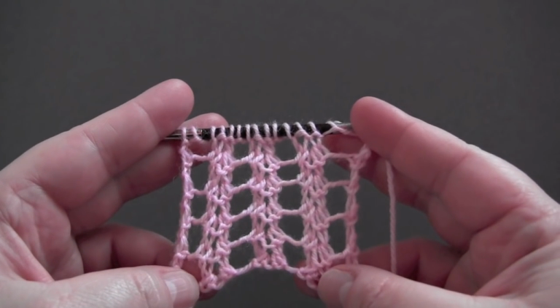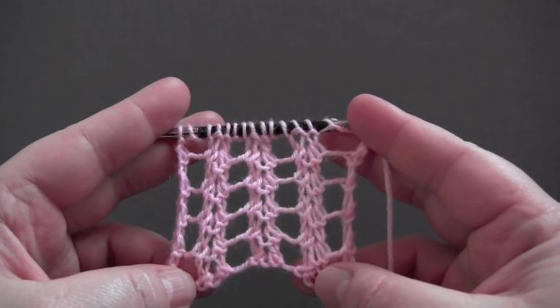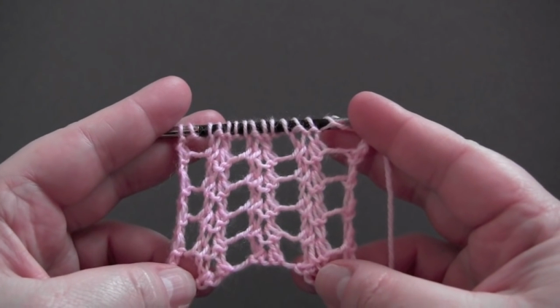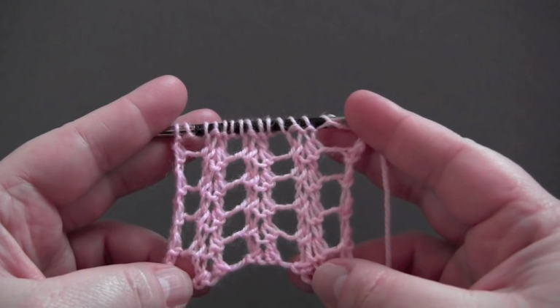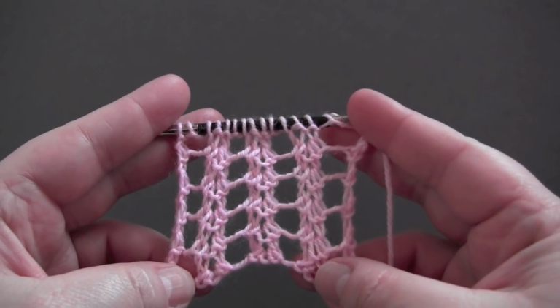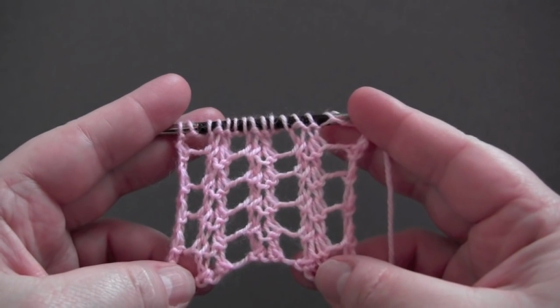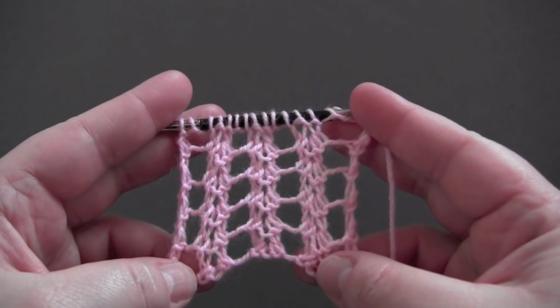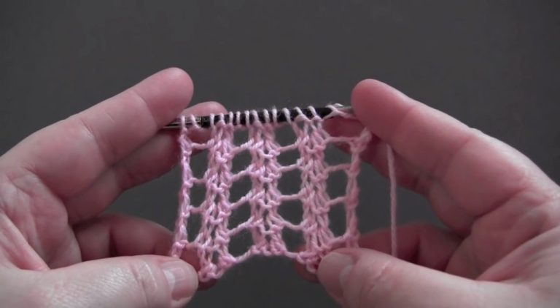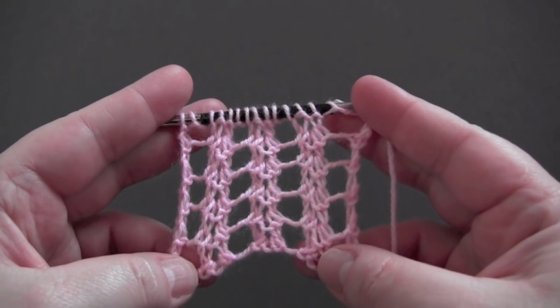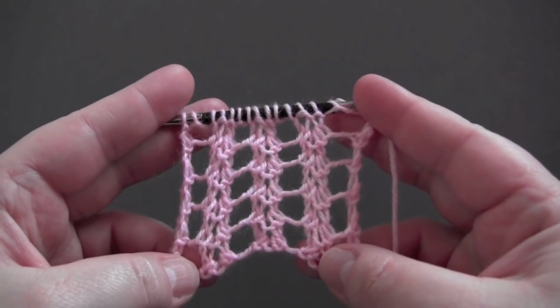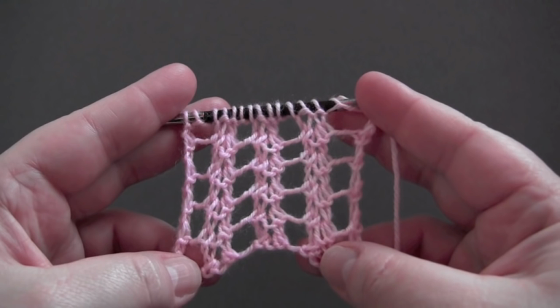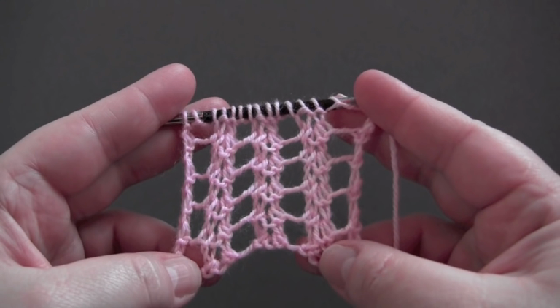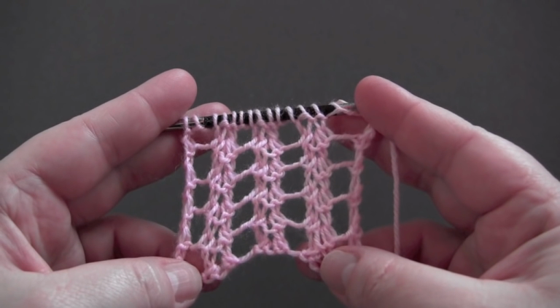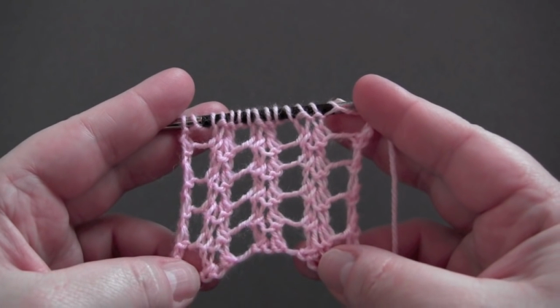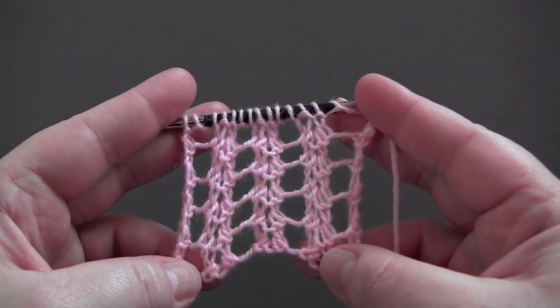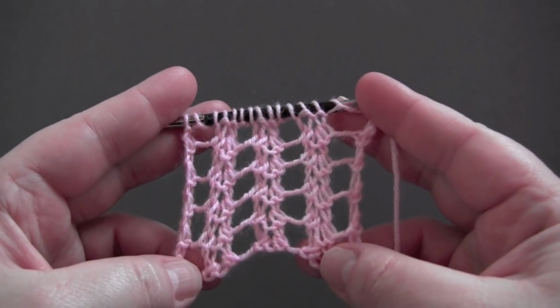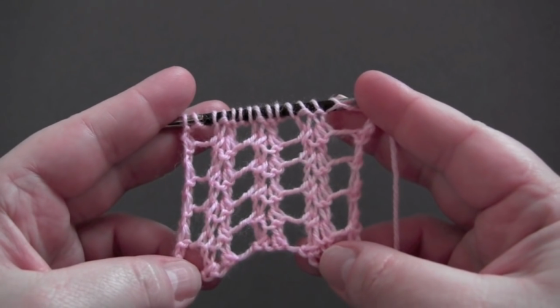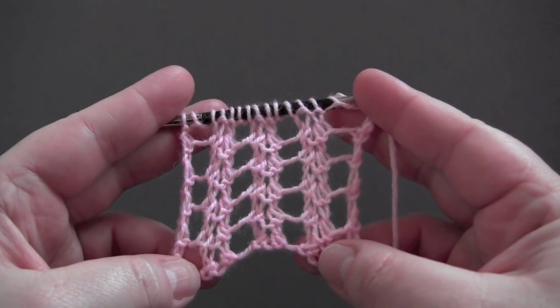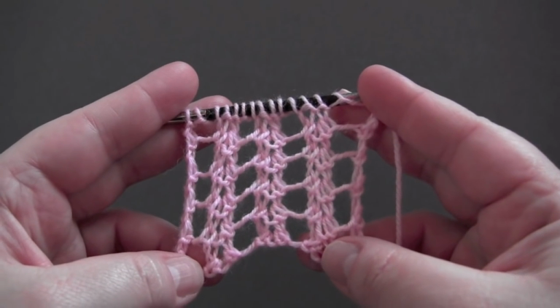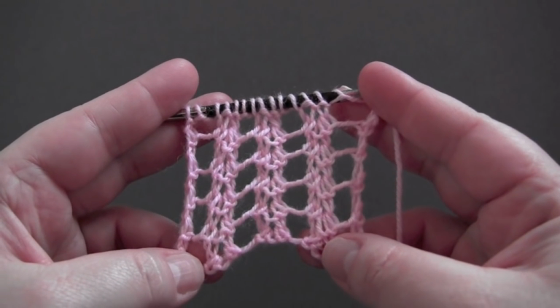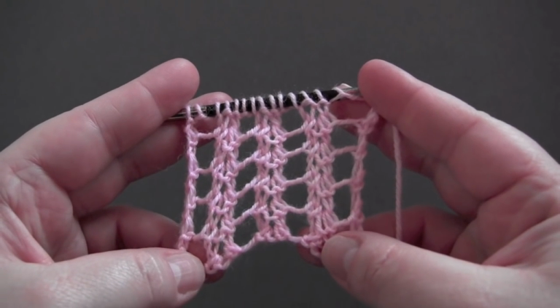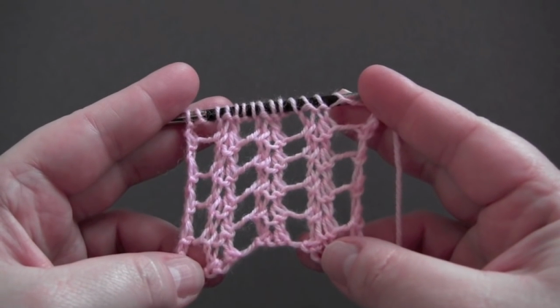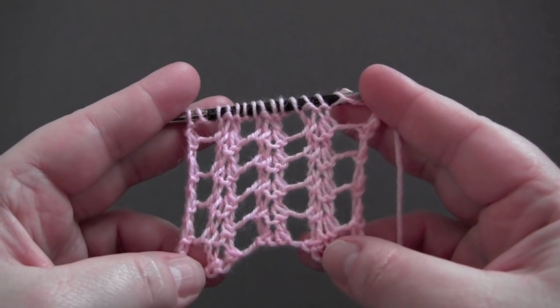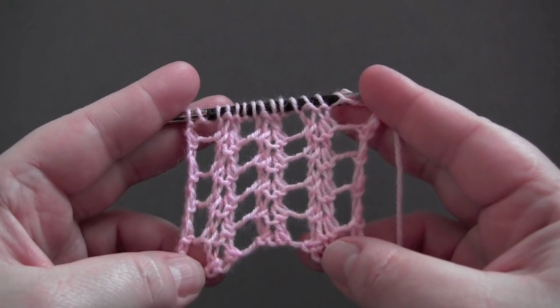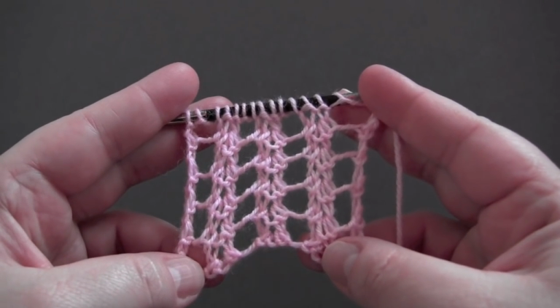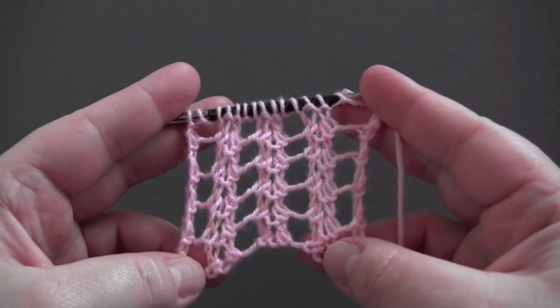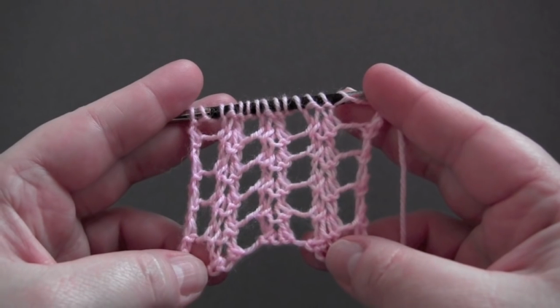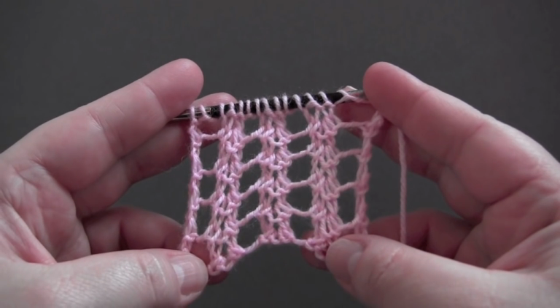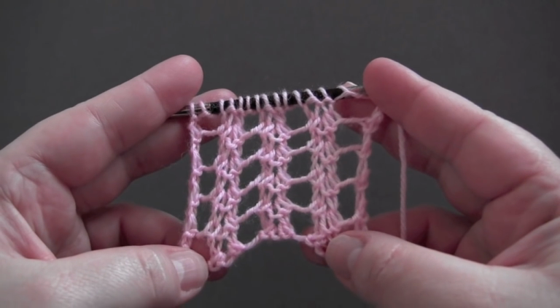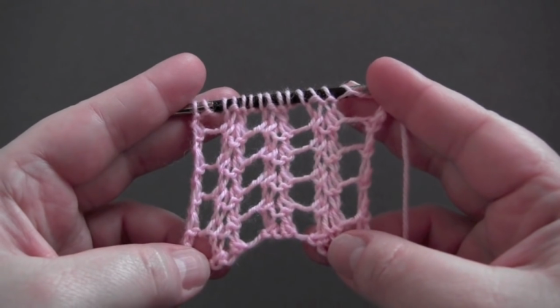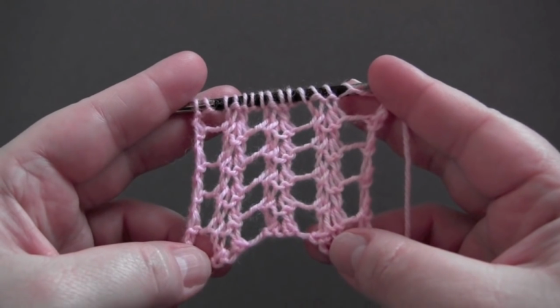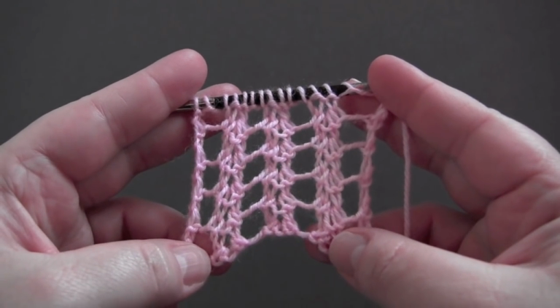This is a two row repeat worked on a multiple of four. For my sample I have 16 stitches. I'm using fingering weight yarn and U.S. size six needles.